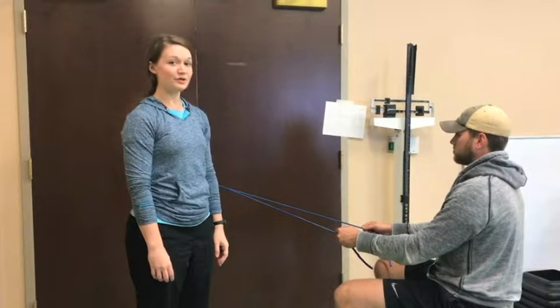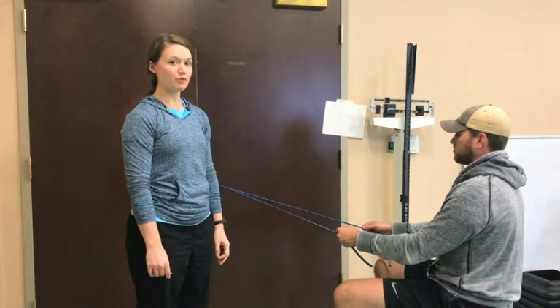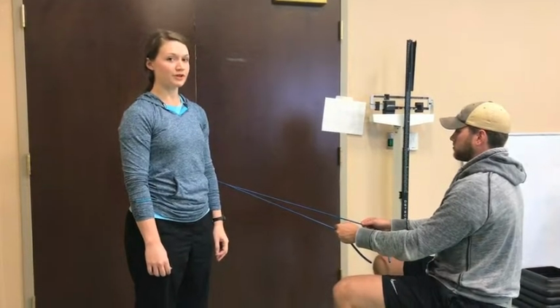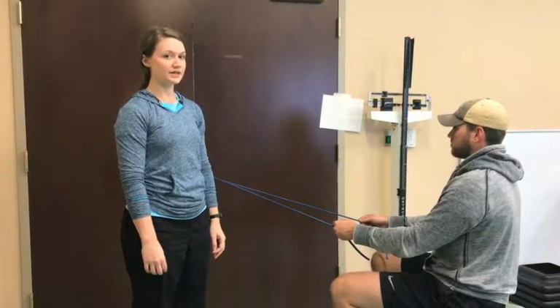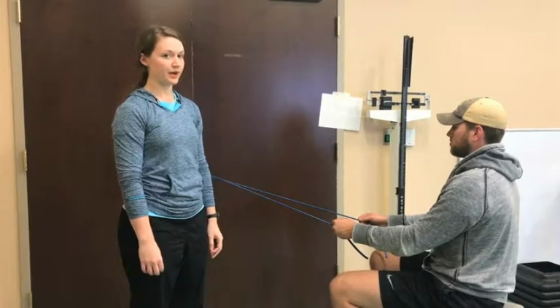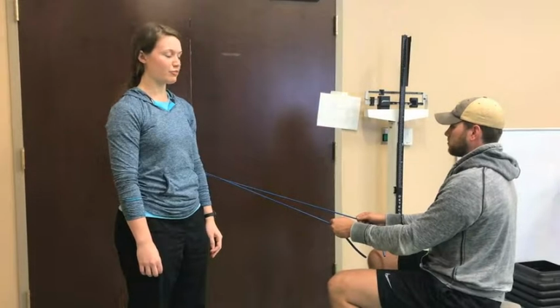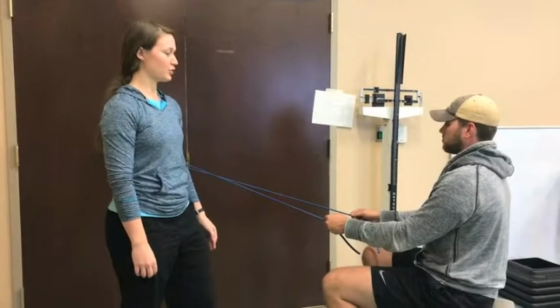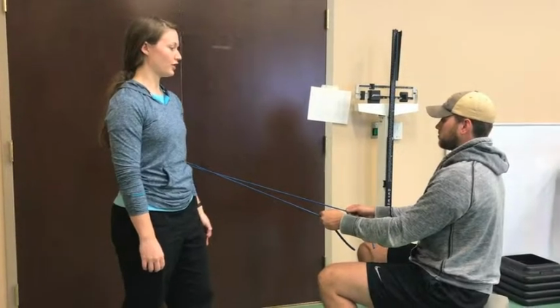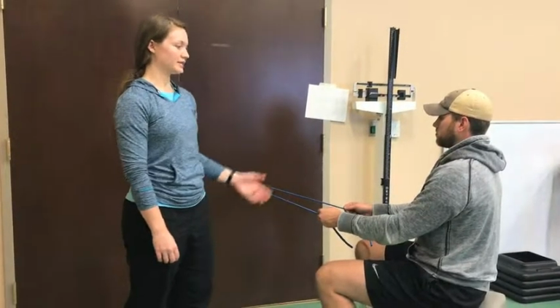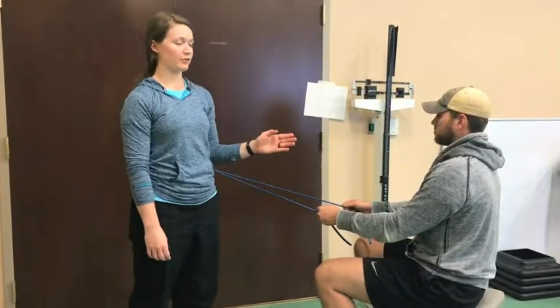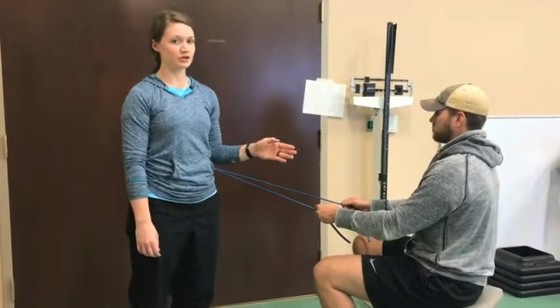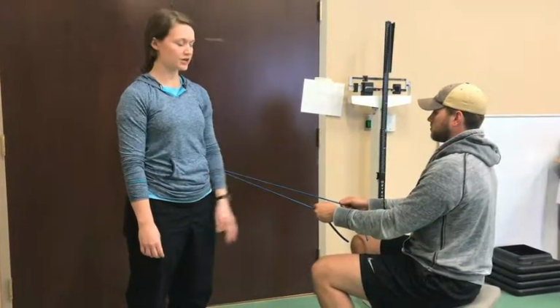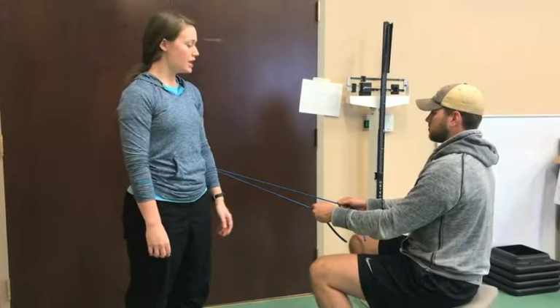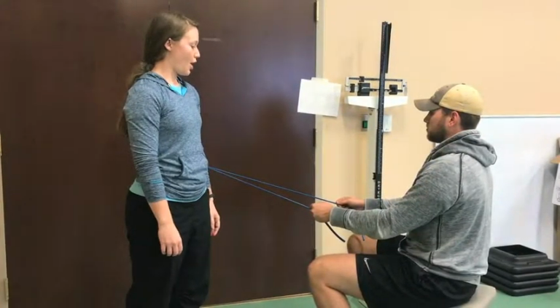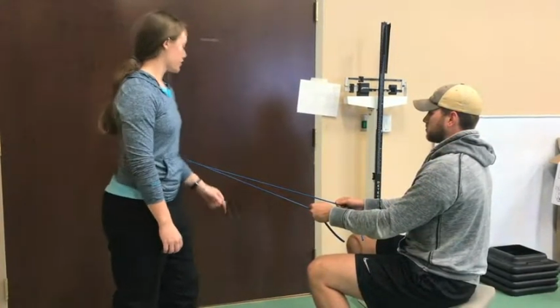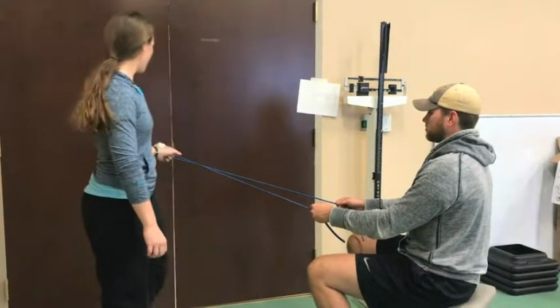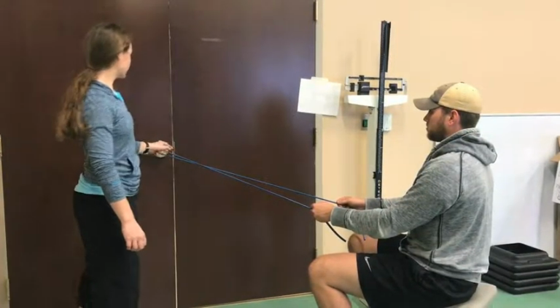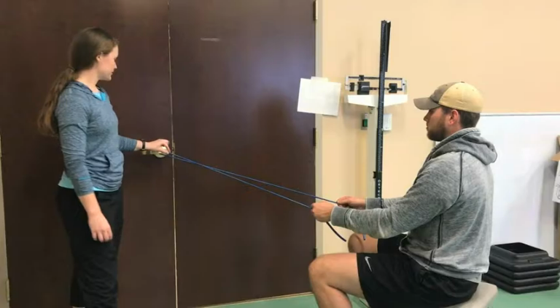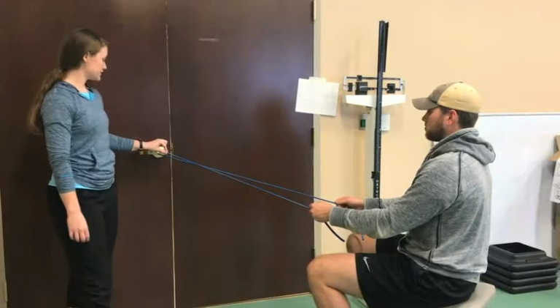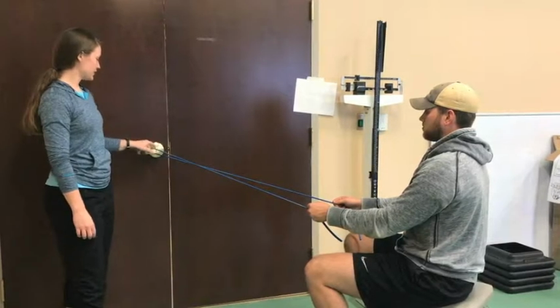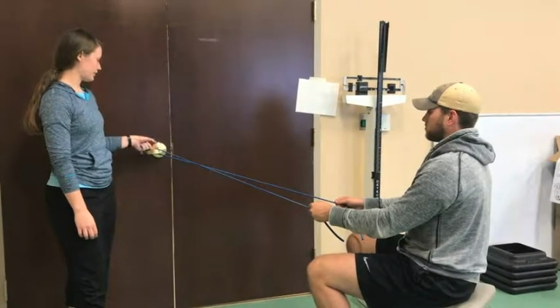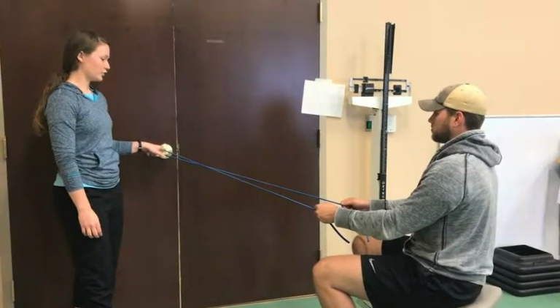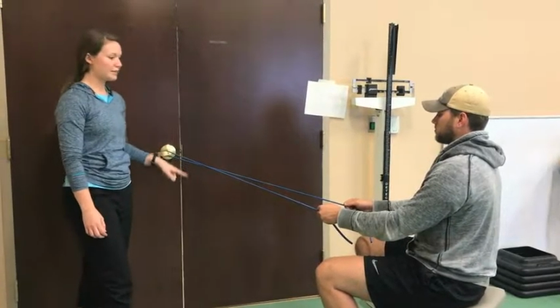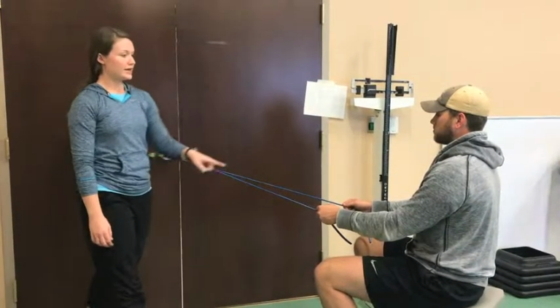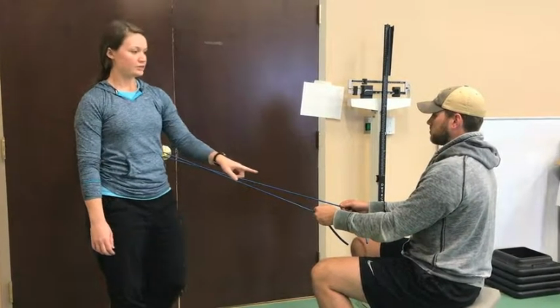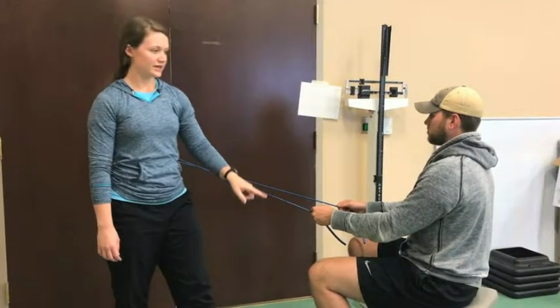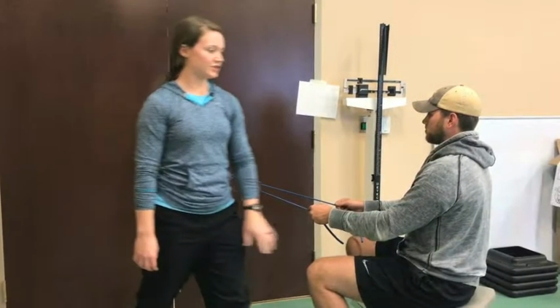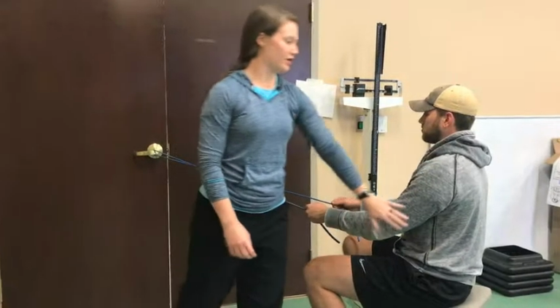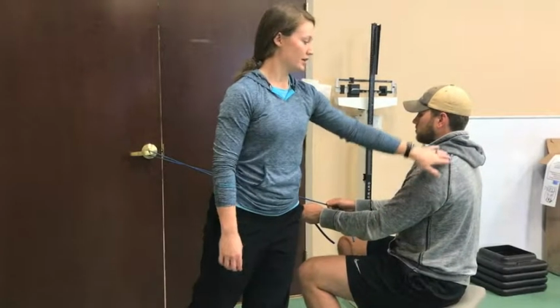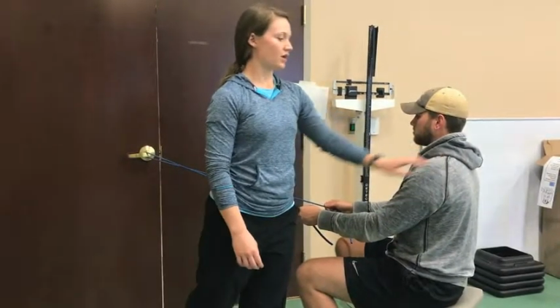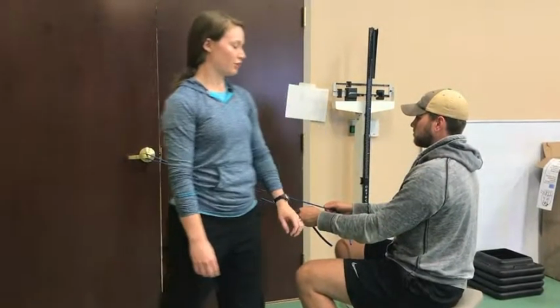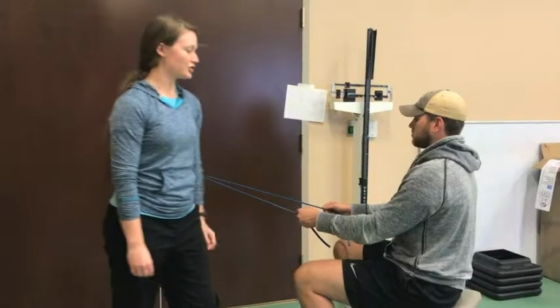Post-op week four to six, we're going to have the patient working on scapular retraction. At home, we can take a resistance band and tie it around the doorknob, comfortably seated in a chair, with a nice tall upright posture.